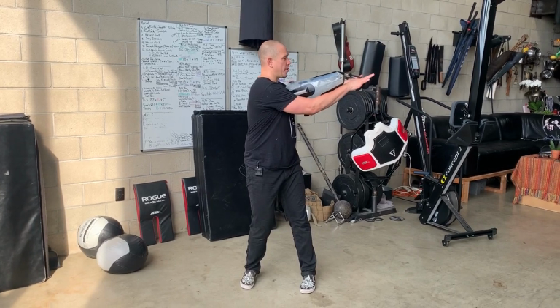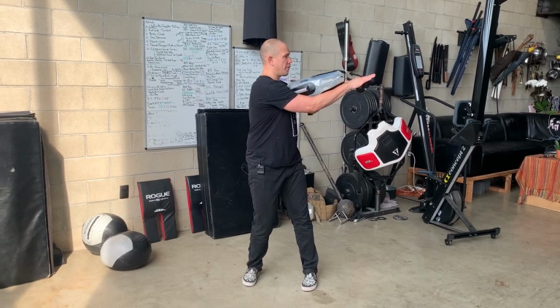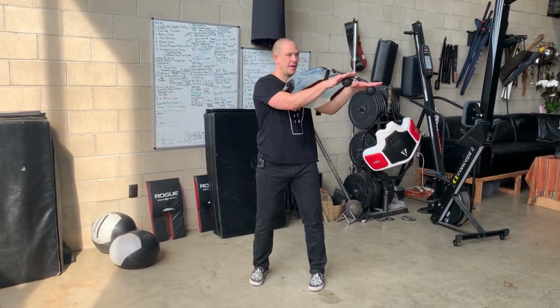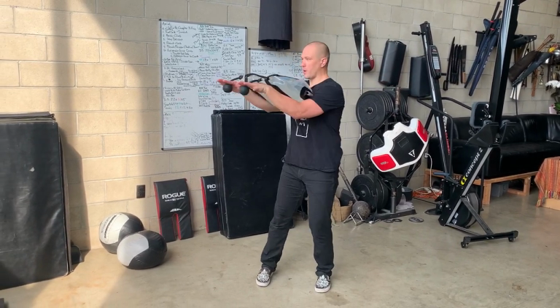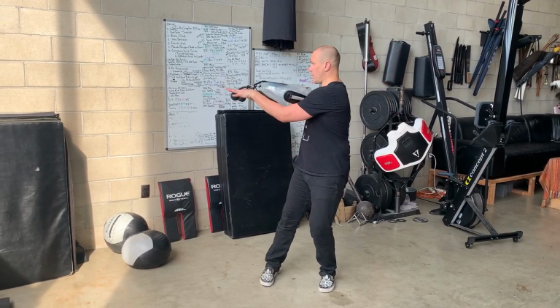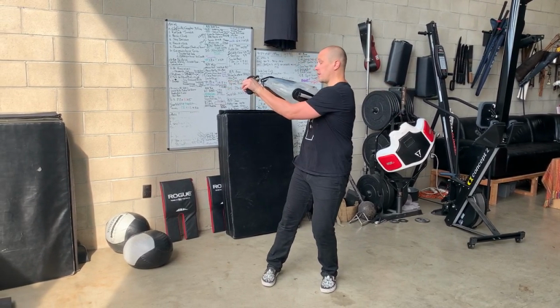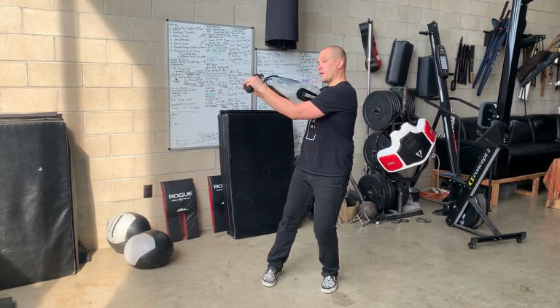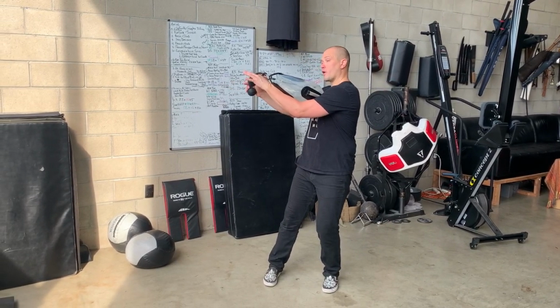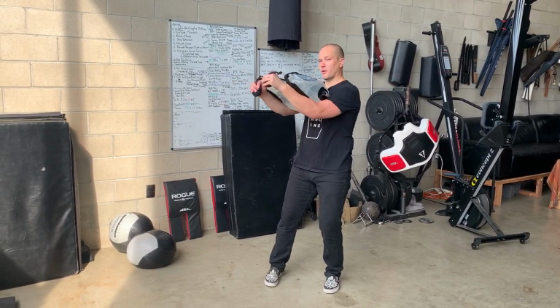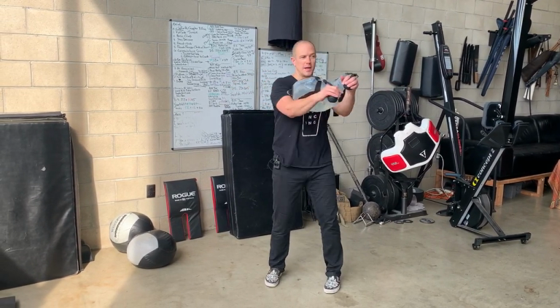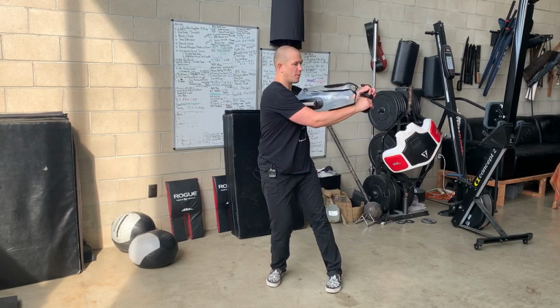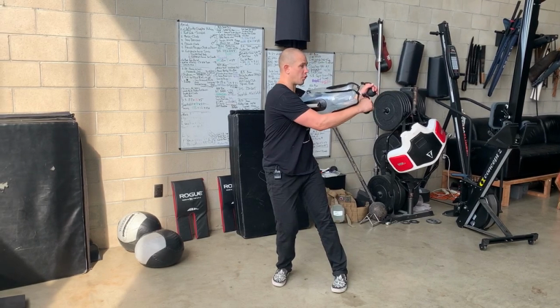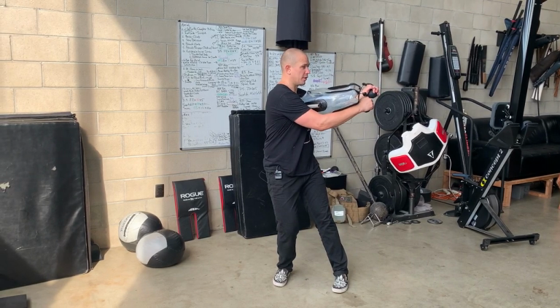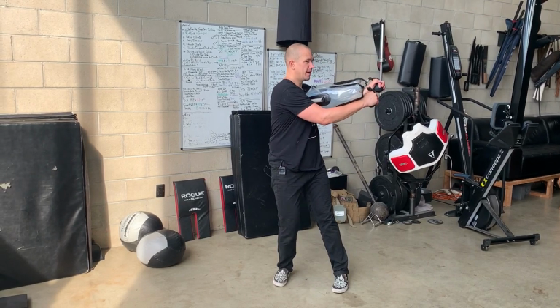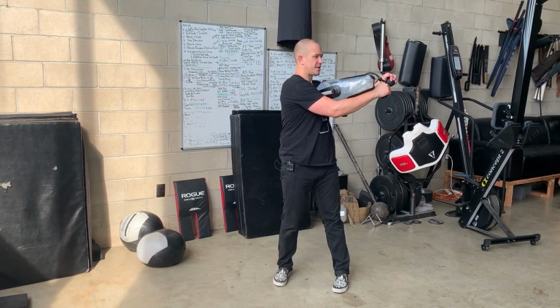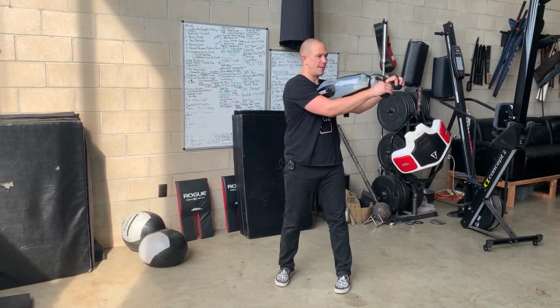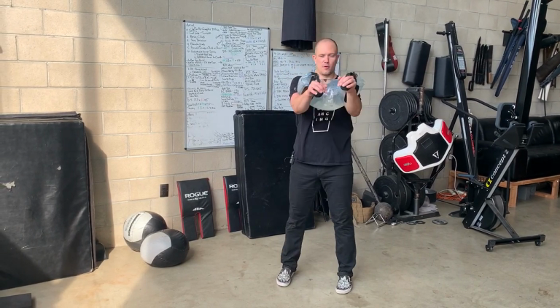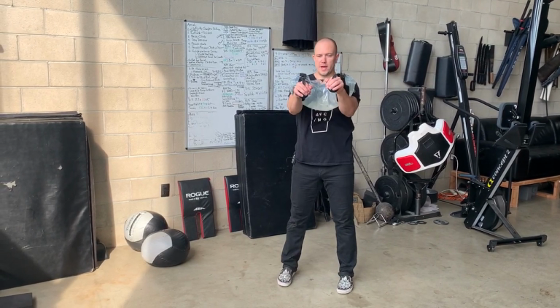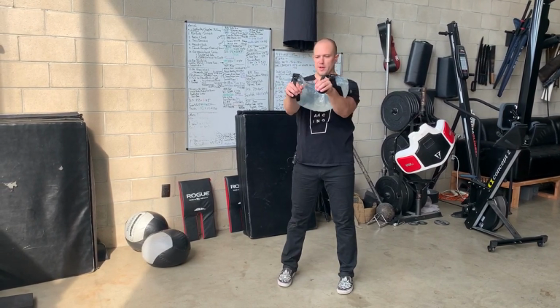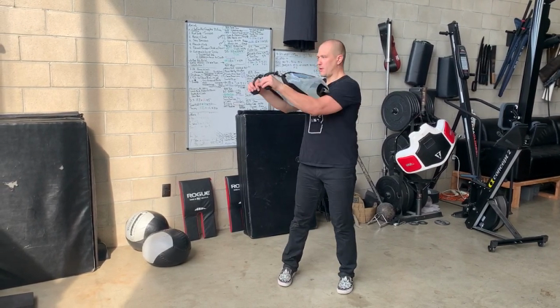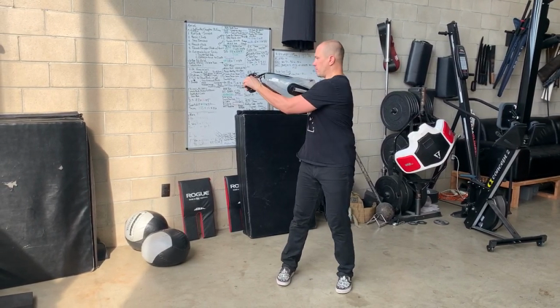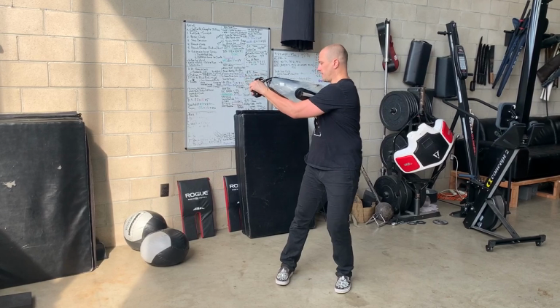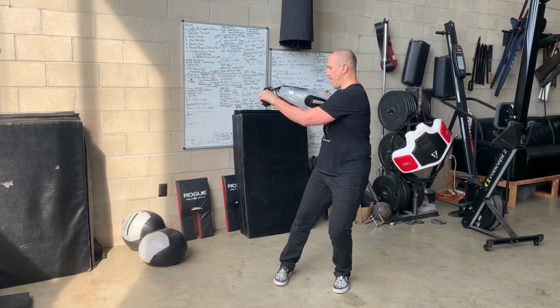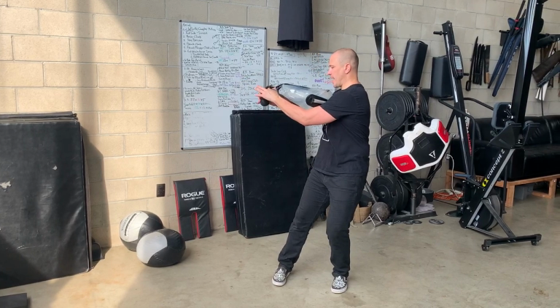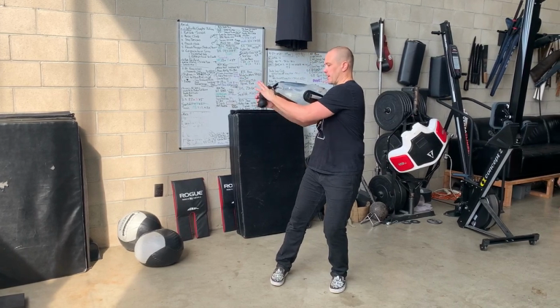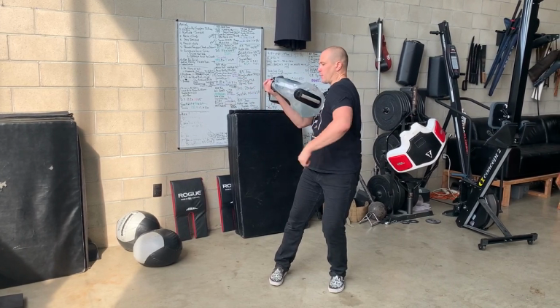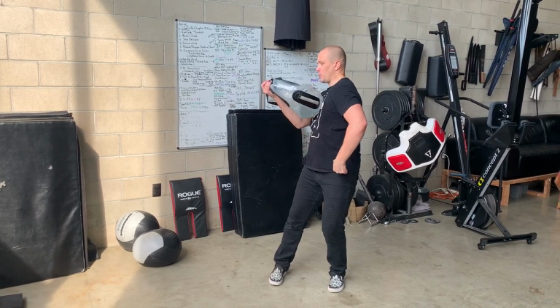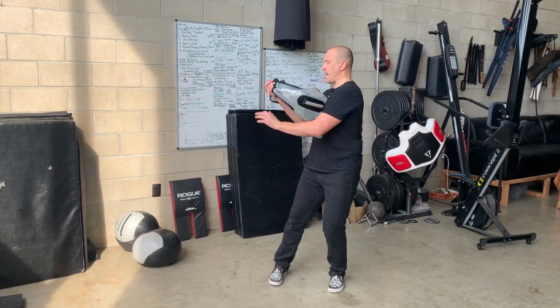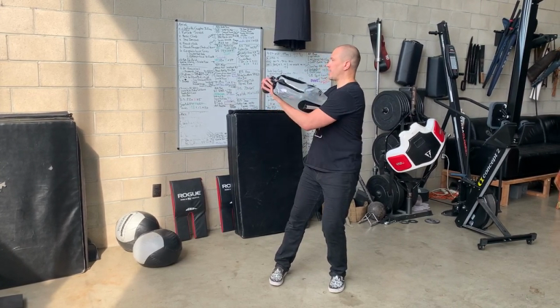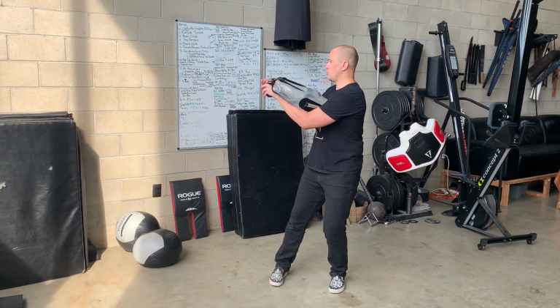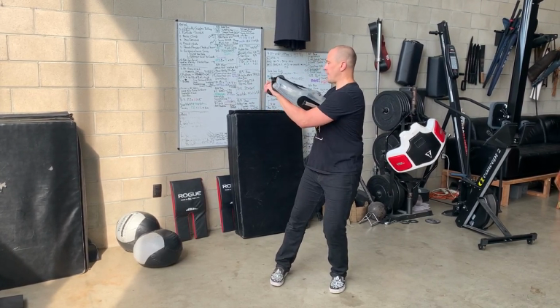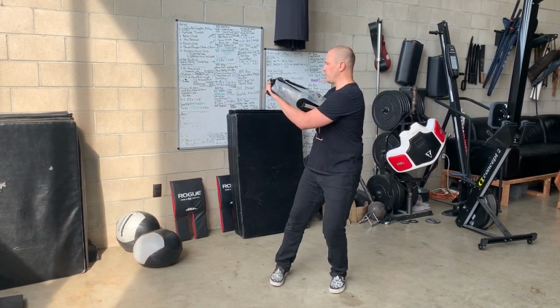We are going to rotate 180 degrees. We're essentially rotating from our rear leg — stand up, rotate towards center, rotate, sit back in the back leg.